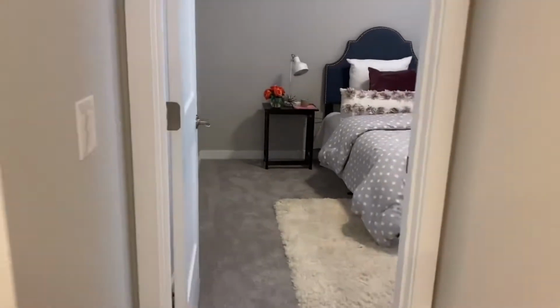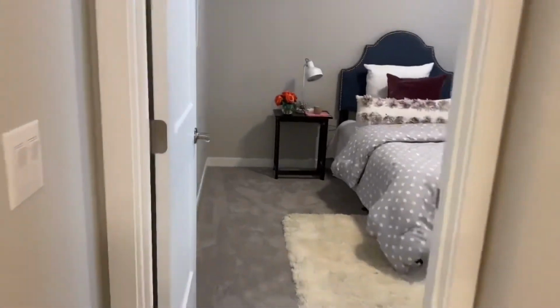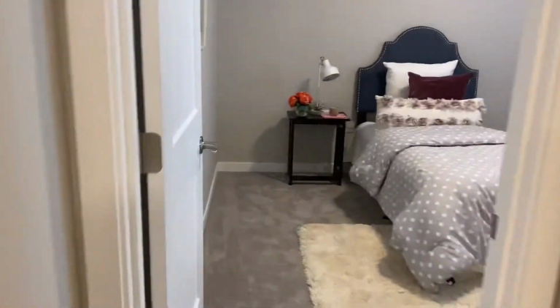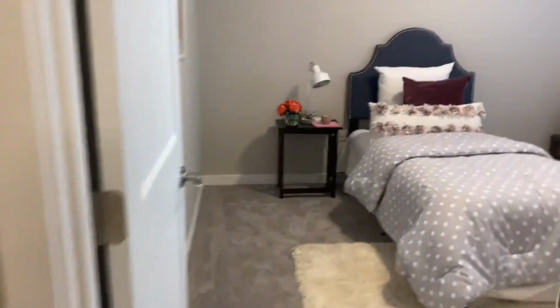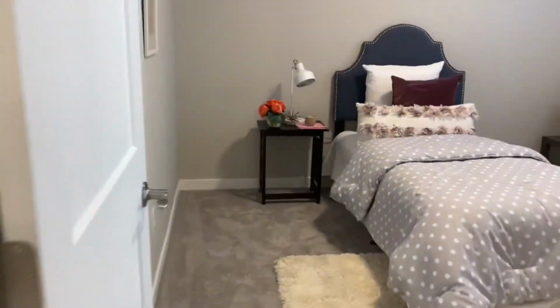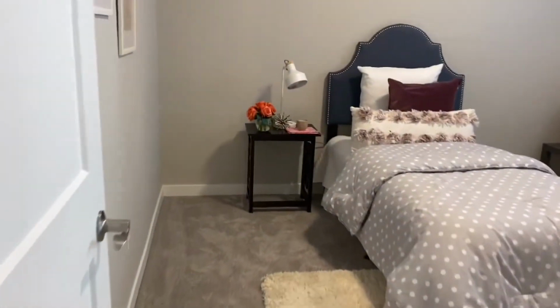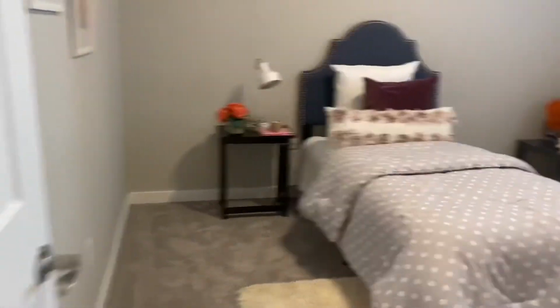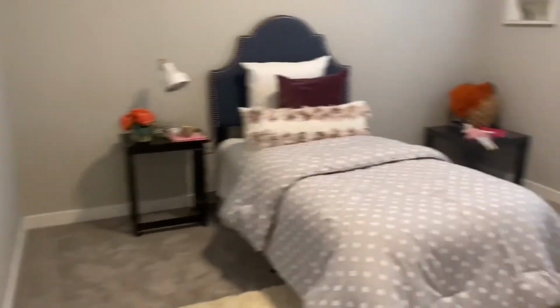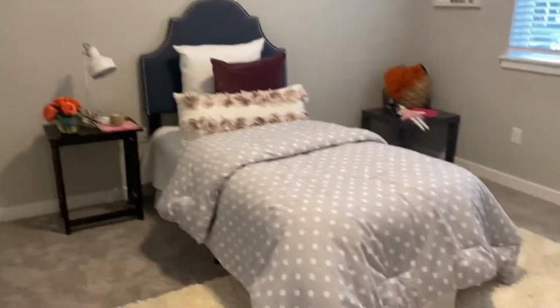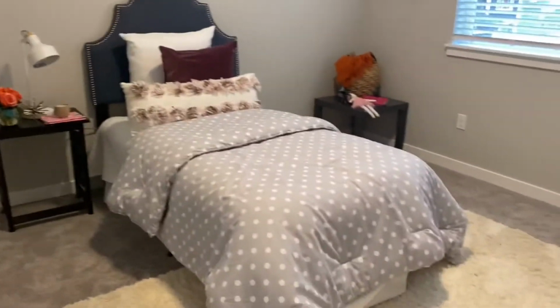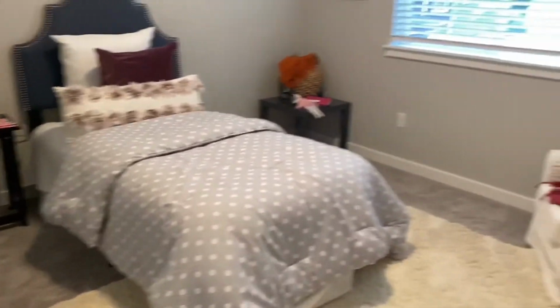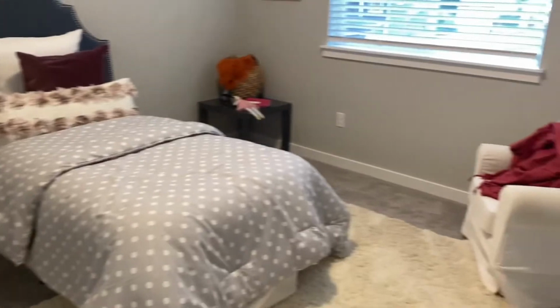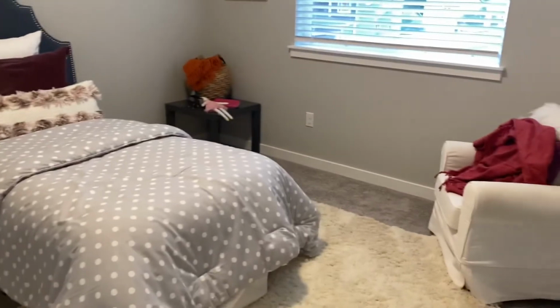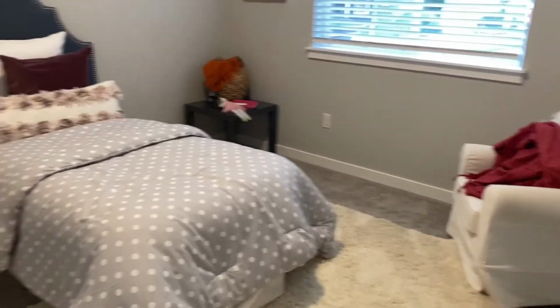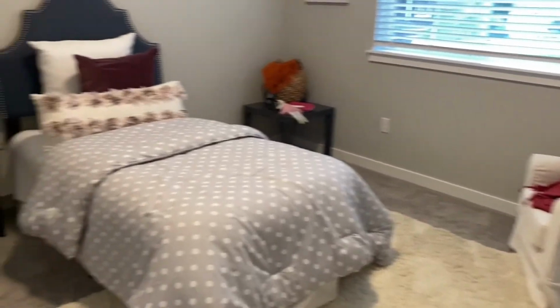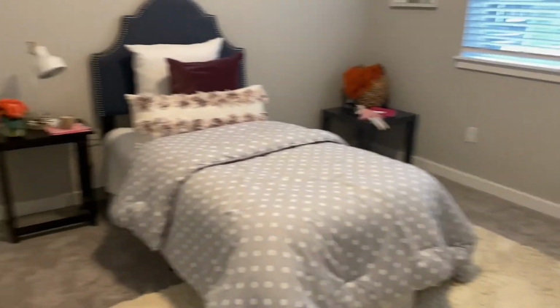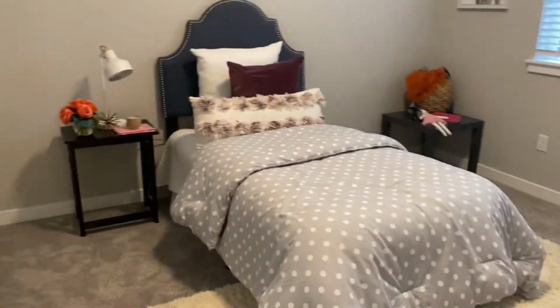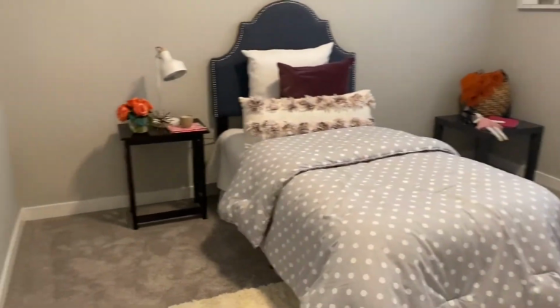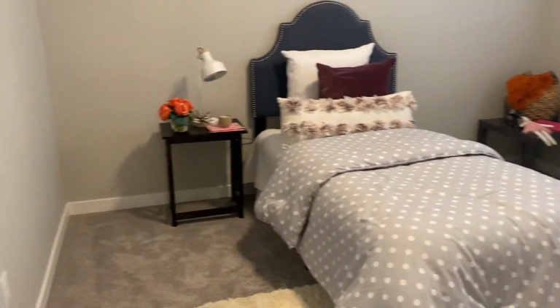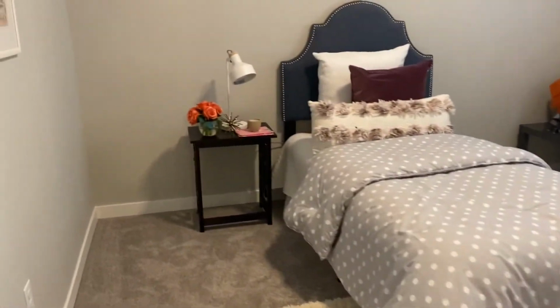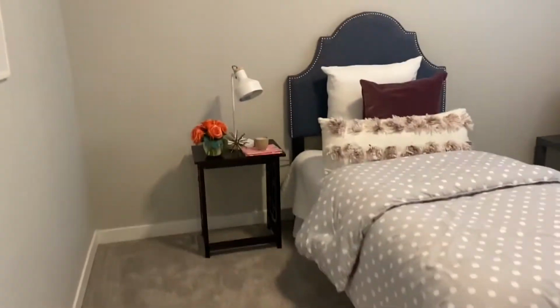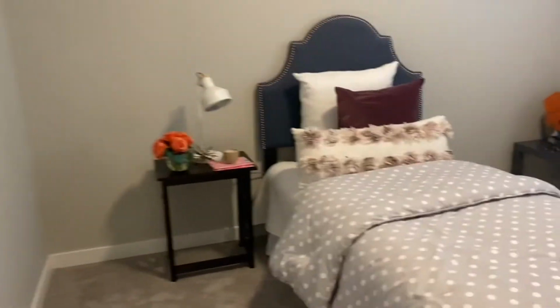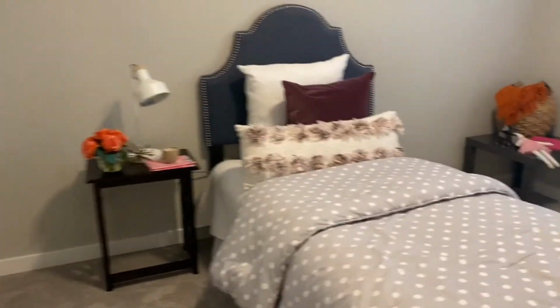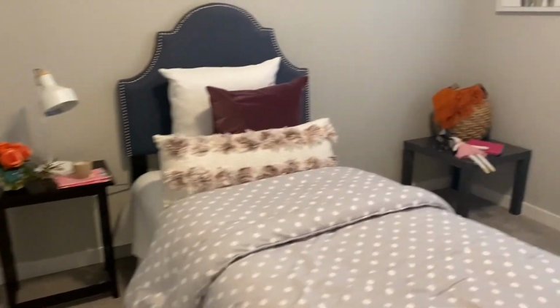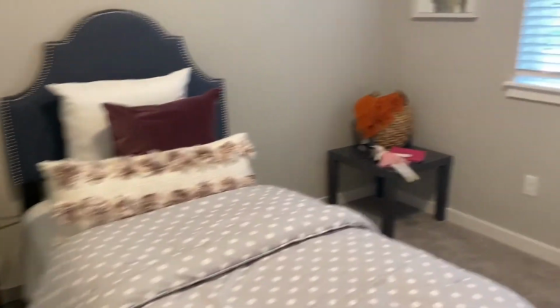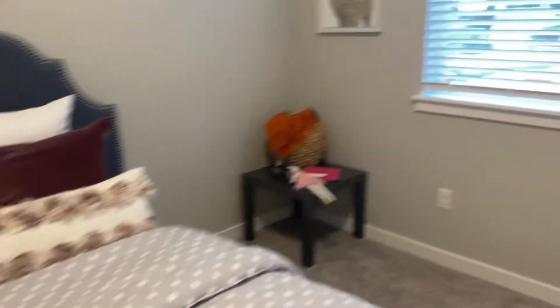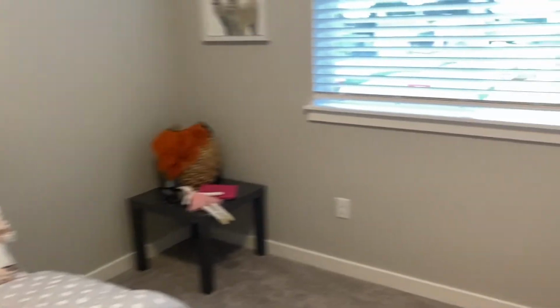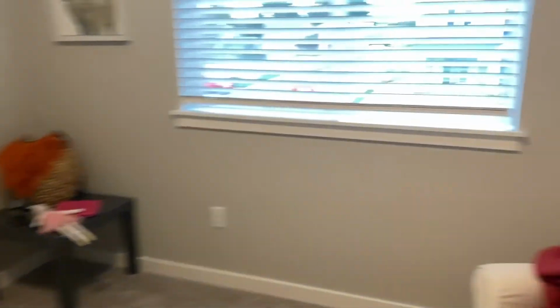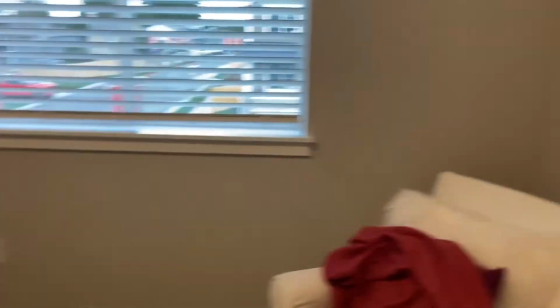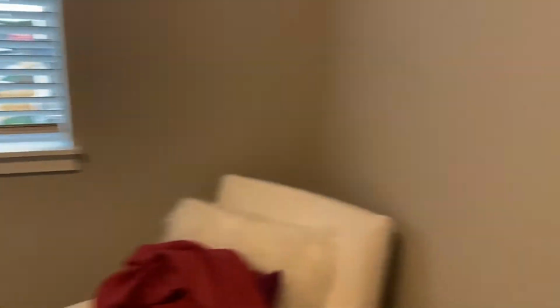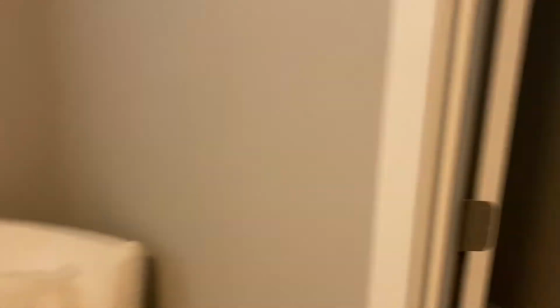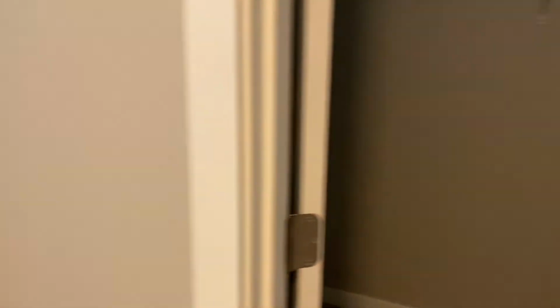Adjacent to the loft on the other side is another guest bedroom. They have a twin bed in here, but it could easily fit a large bedroom set. This bedroom also has a walk-in closet.